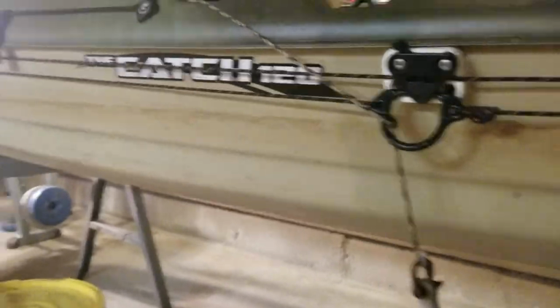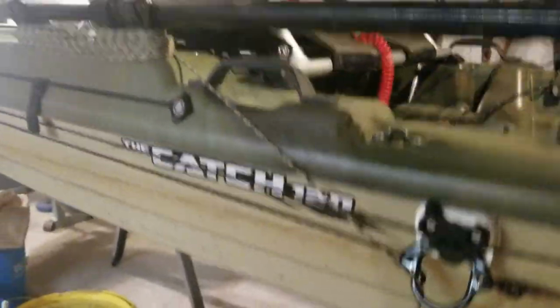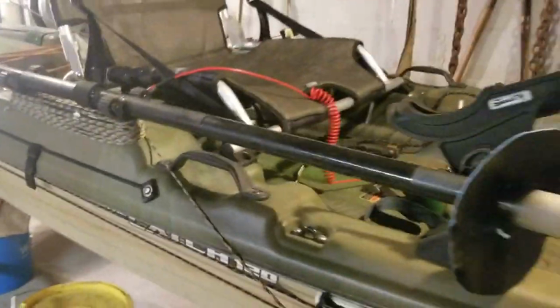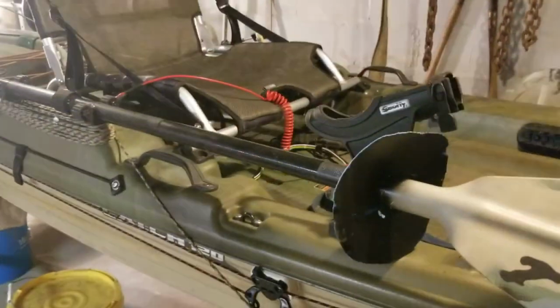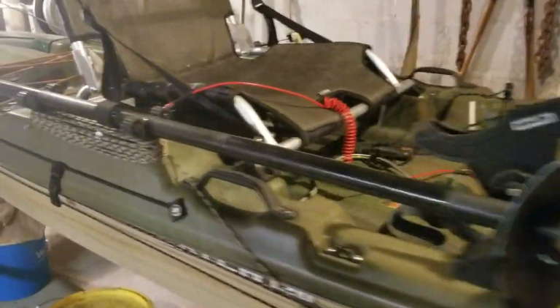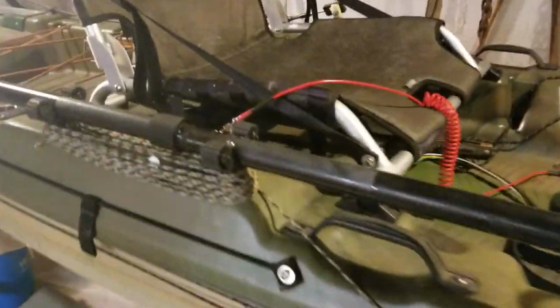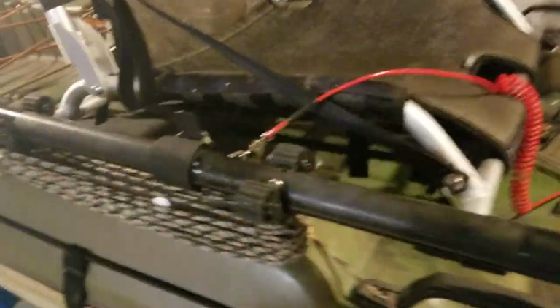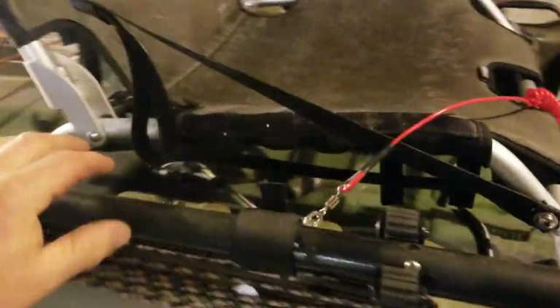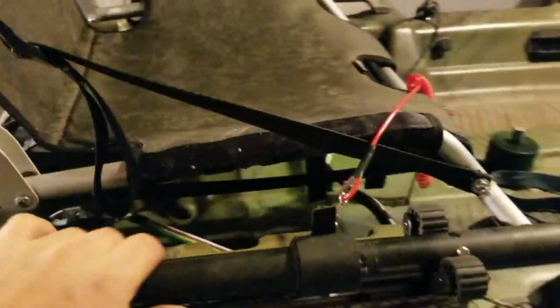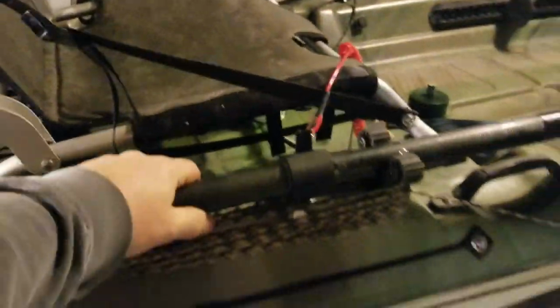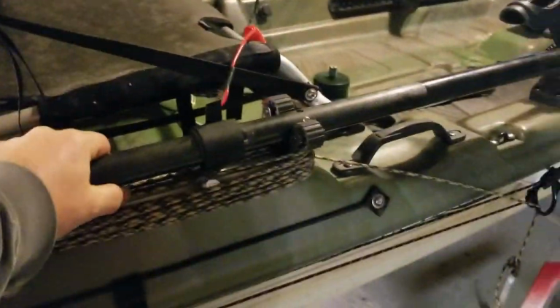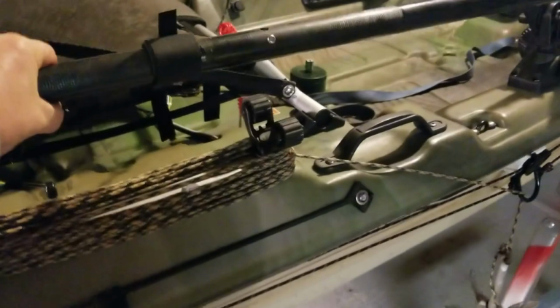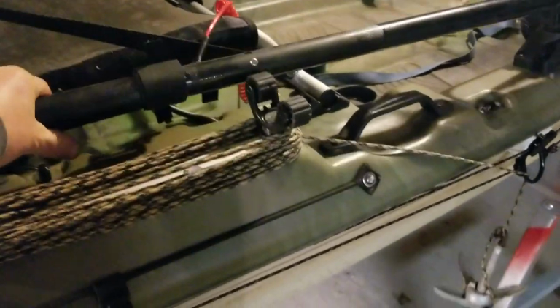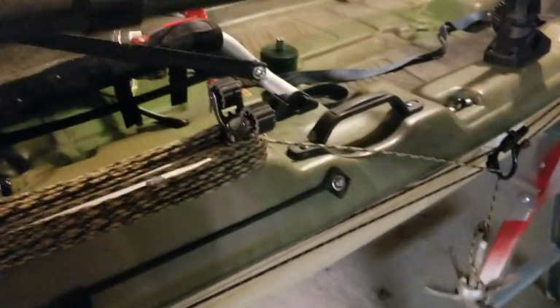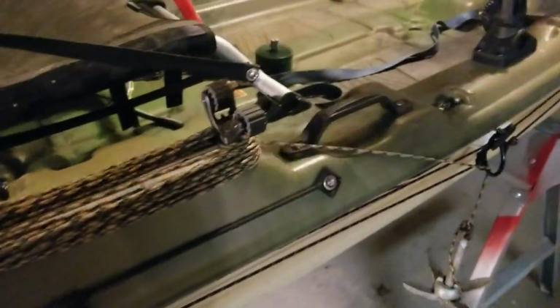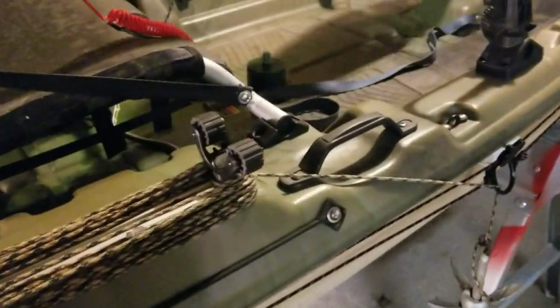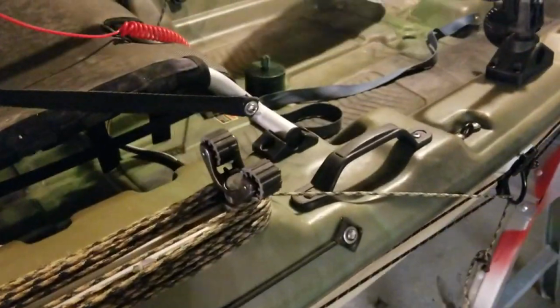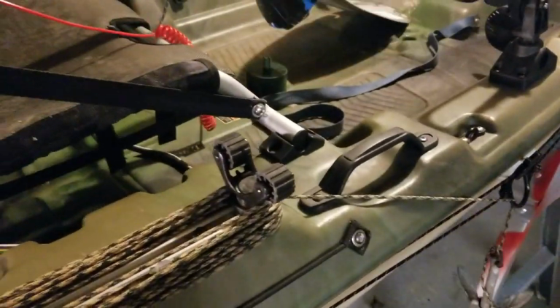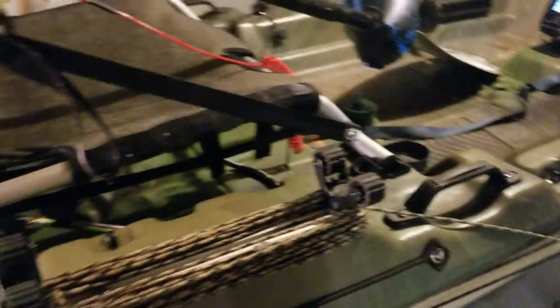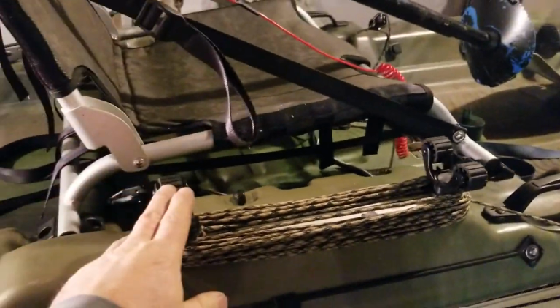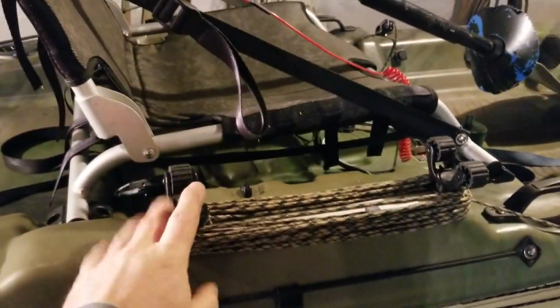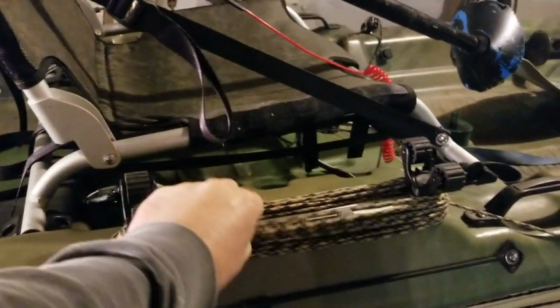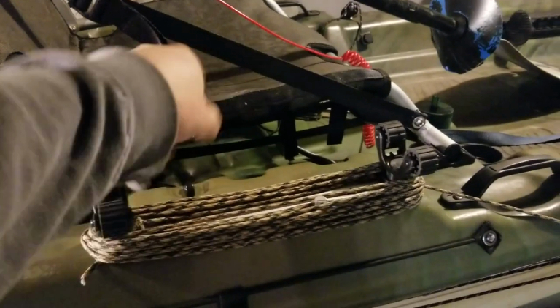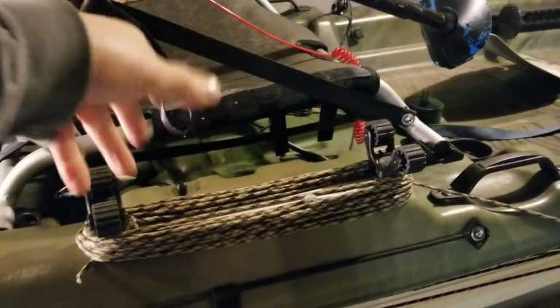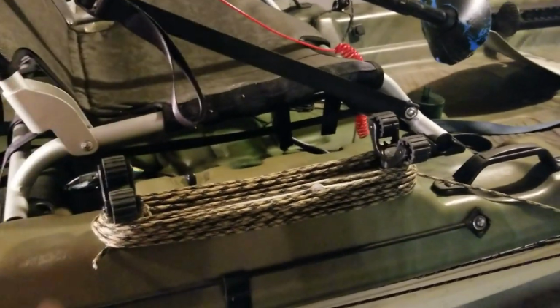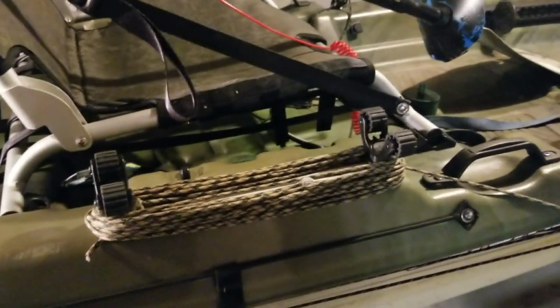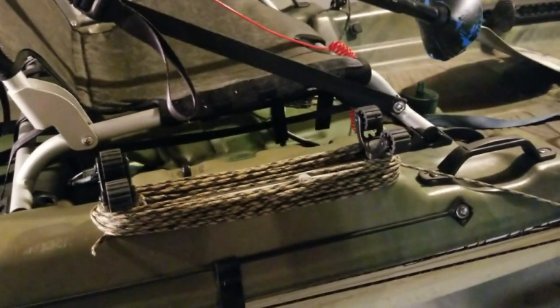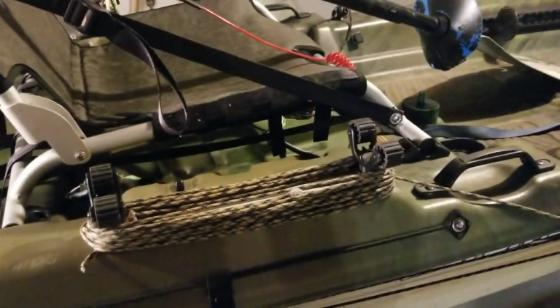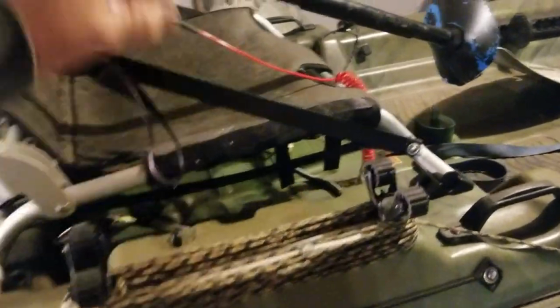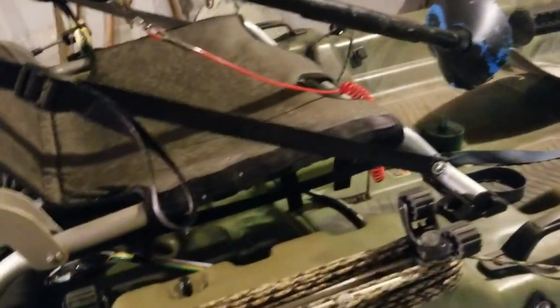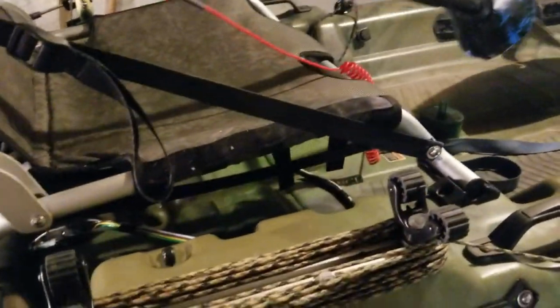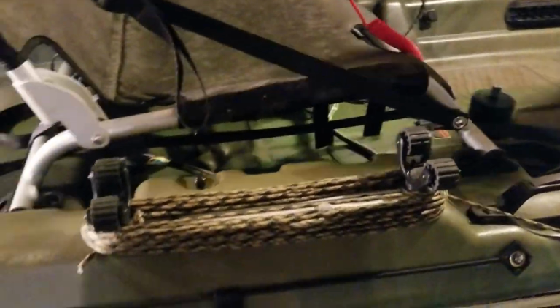You can also lock it so the line doesn't go anywhere — it's a nice little feature to have. I have 50 feet of anchor line. I wasn't really sure what to do with it, so I just strung it around here. That'll have to do for now until I find something better.